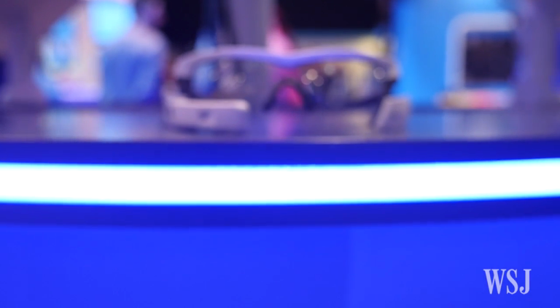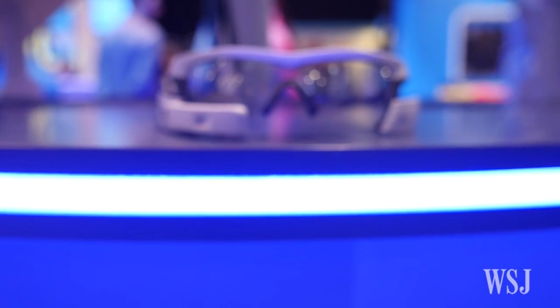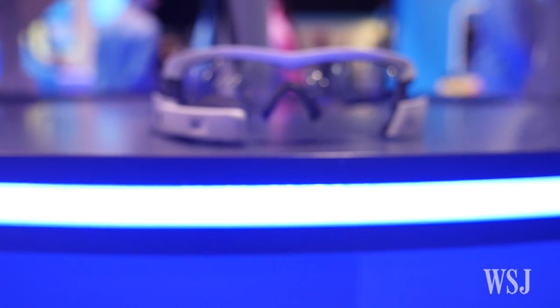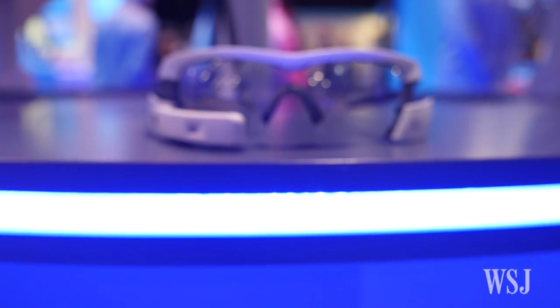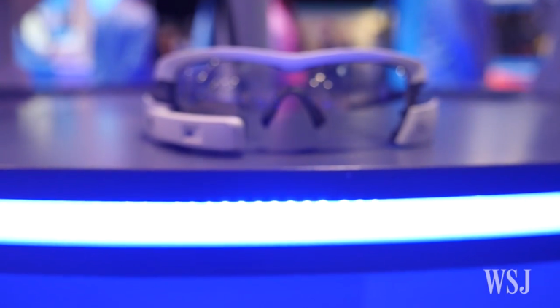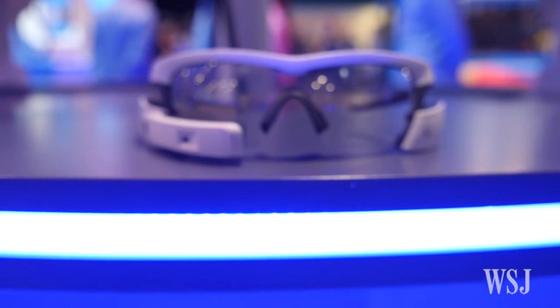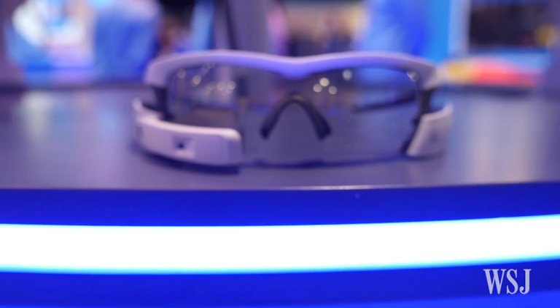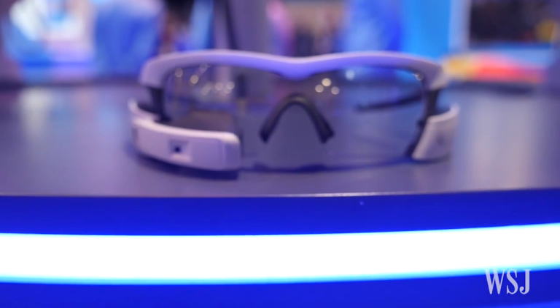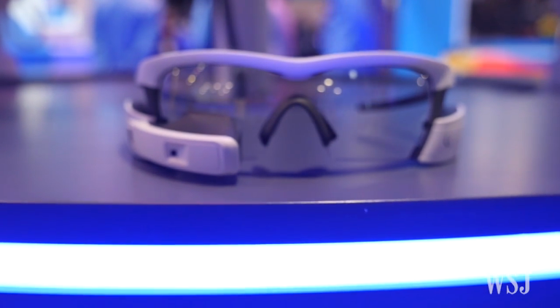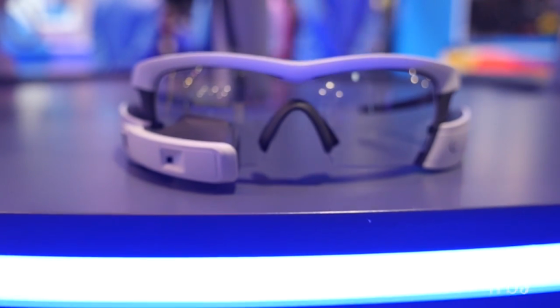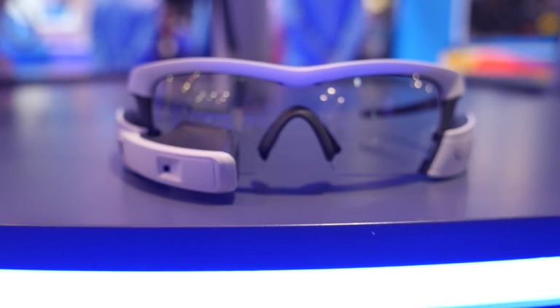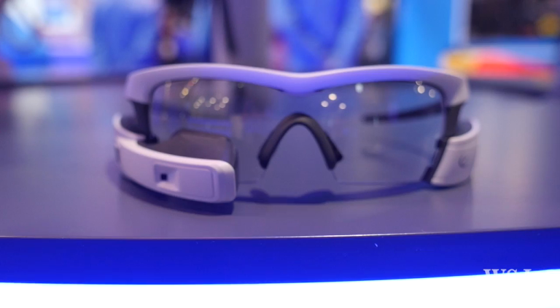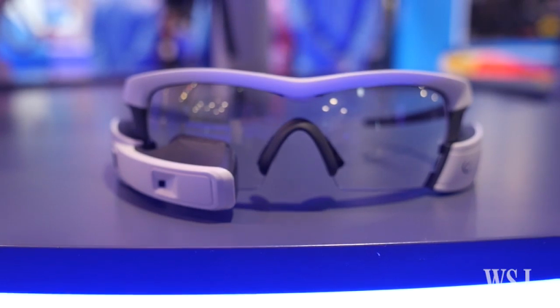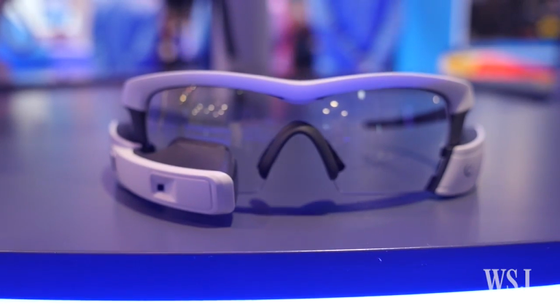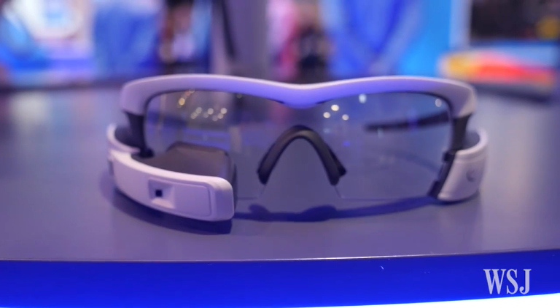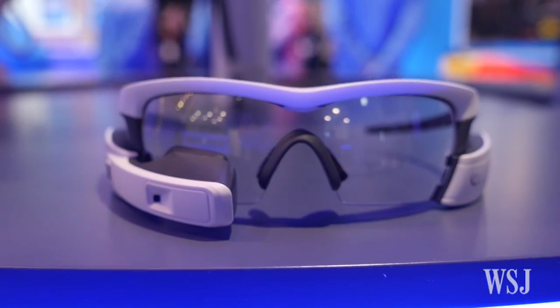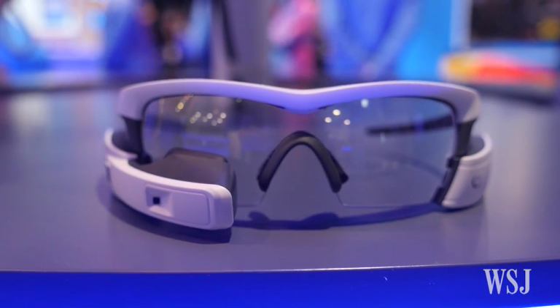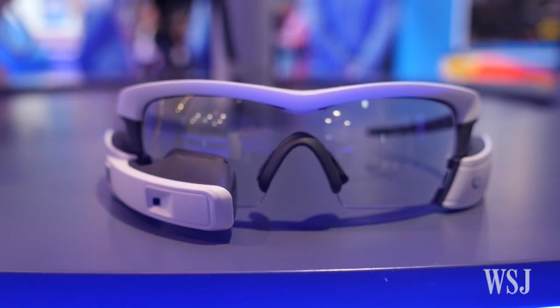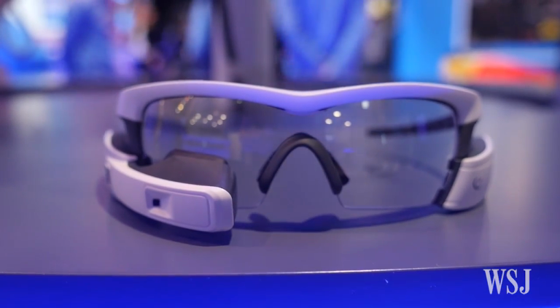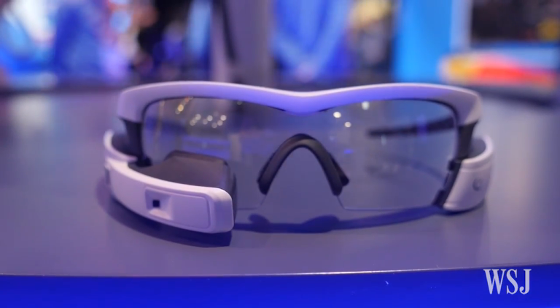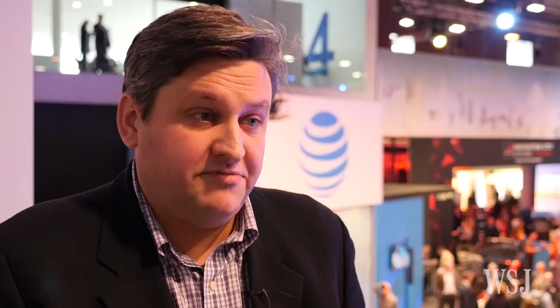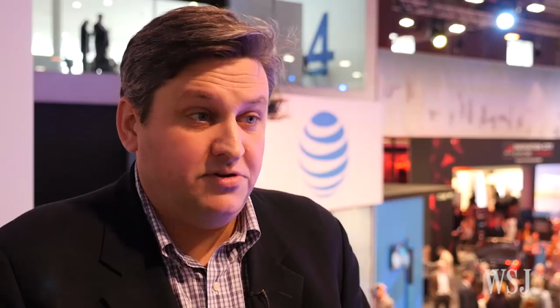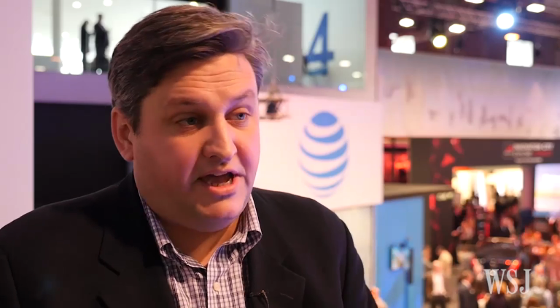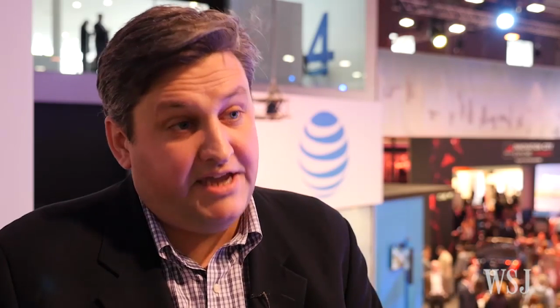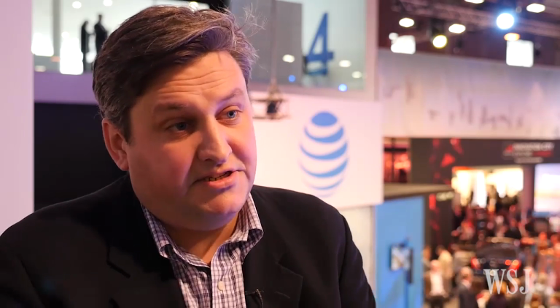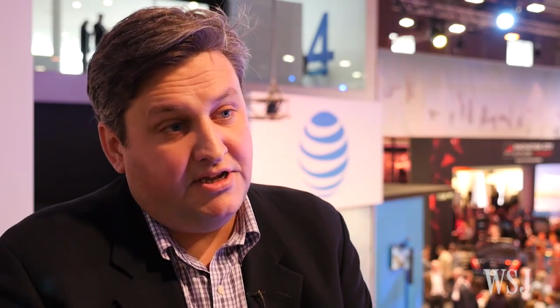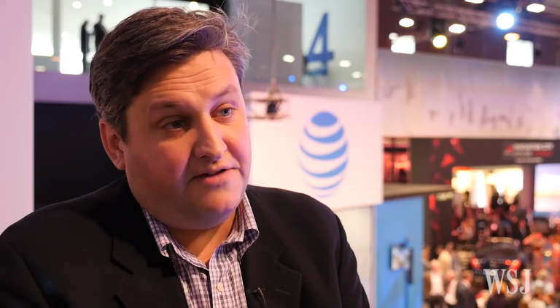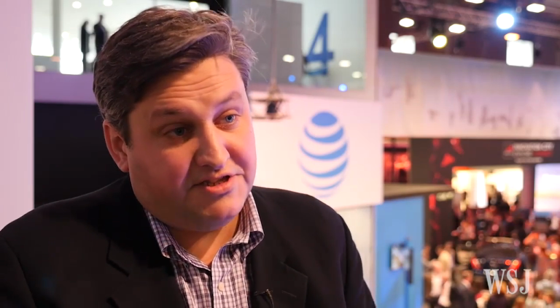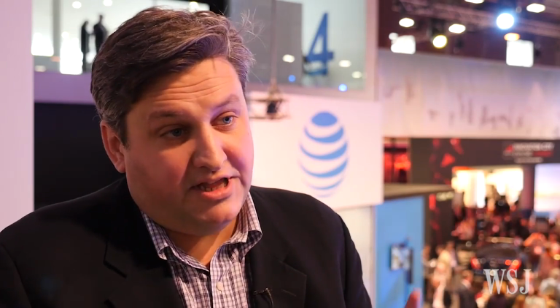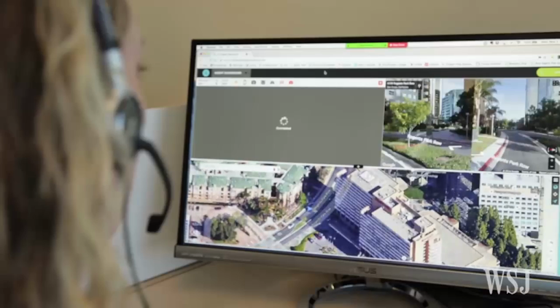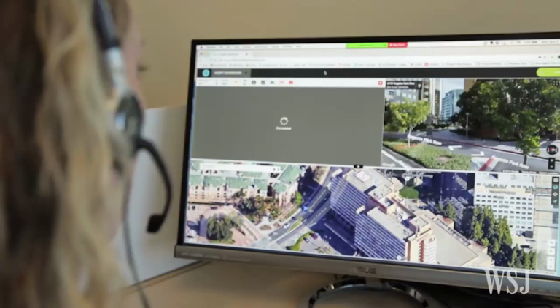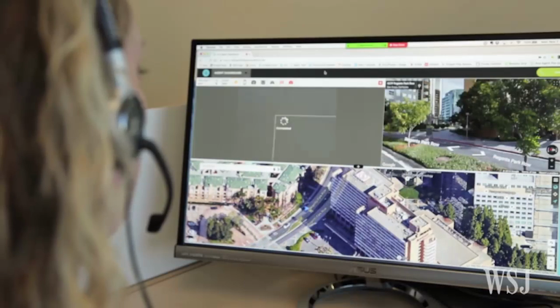Aira is a tech service for the blind and visually impaired community. We send a user a pair of smart glasses and they connect to a remote live agent via the smart glasses in the Aira app.